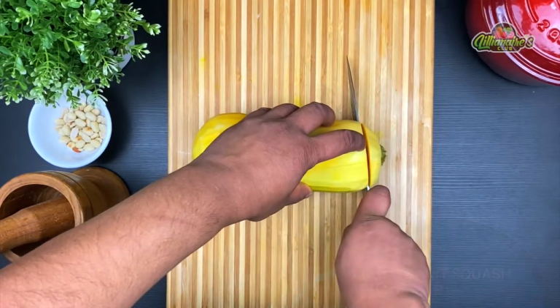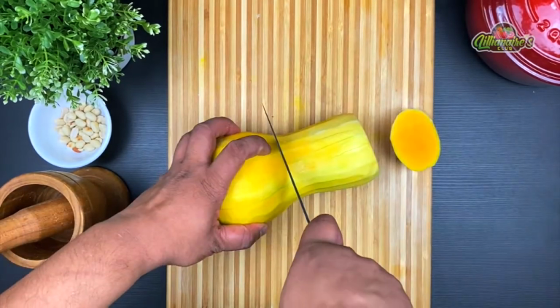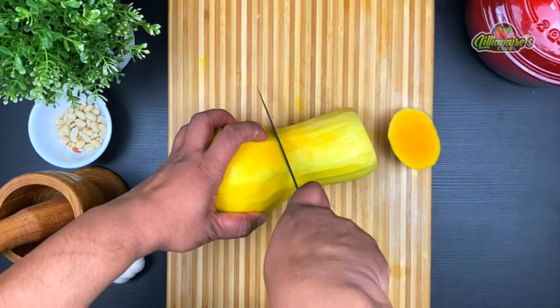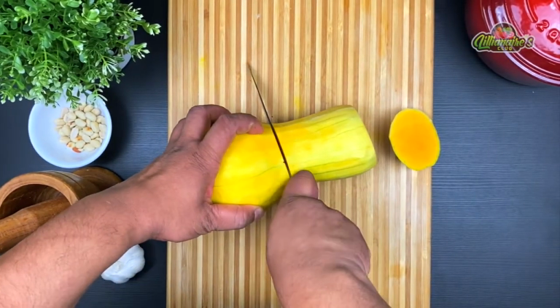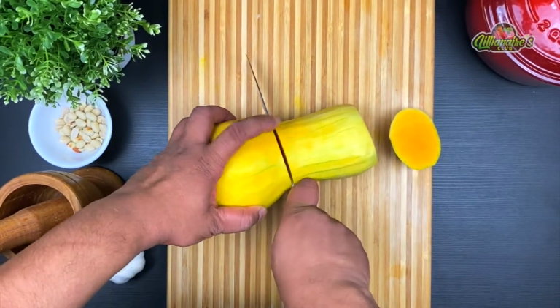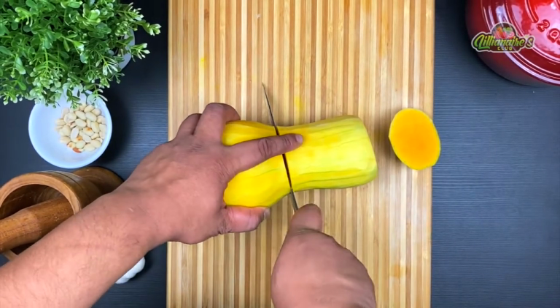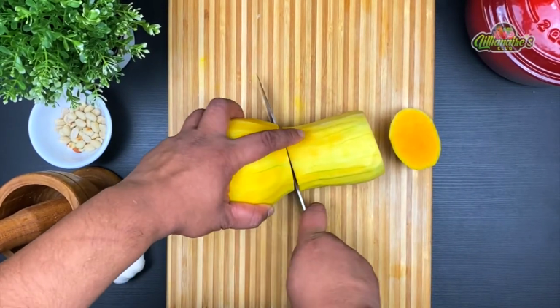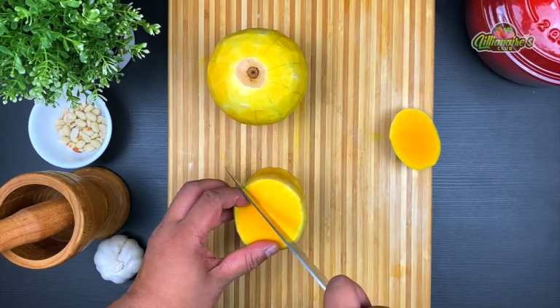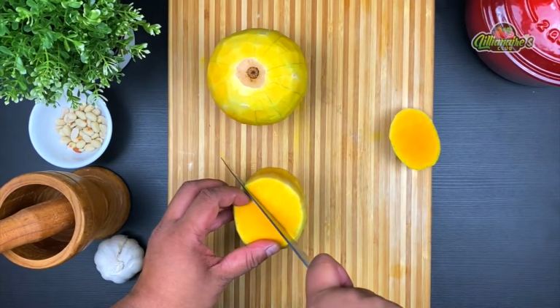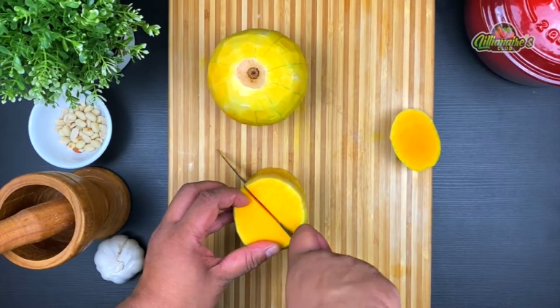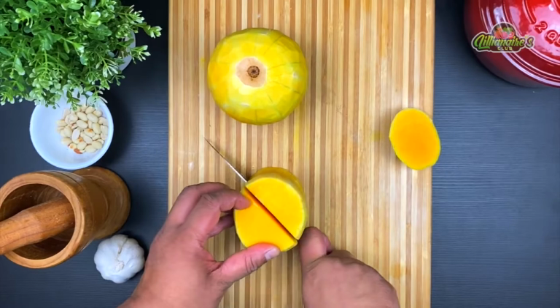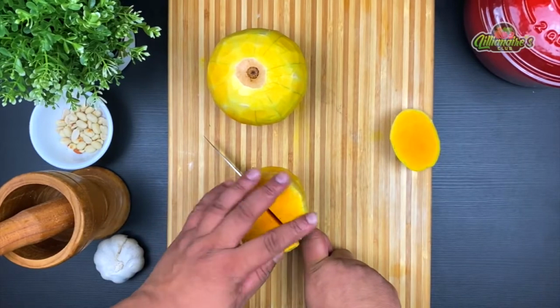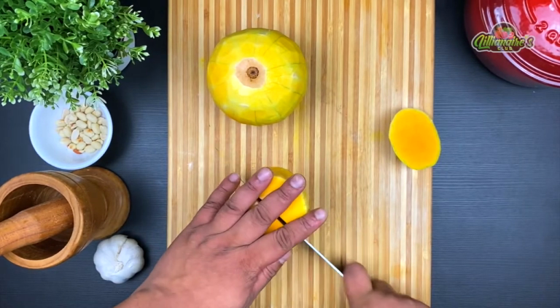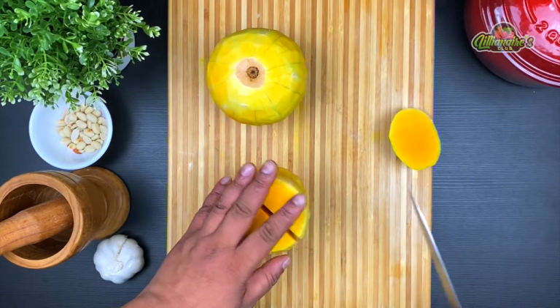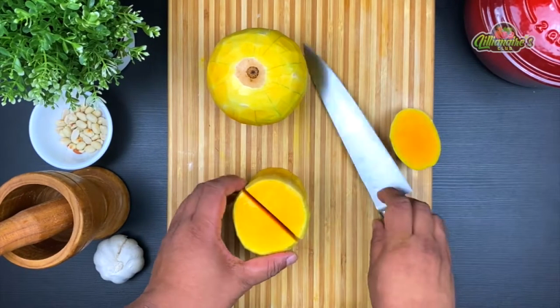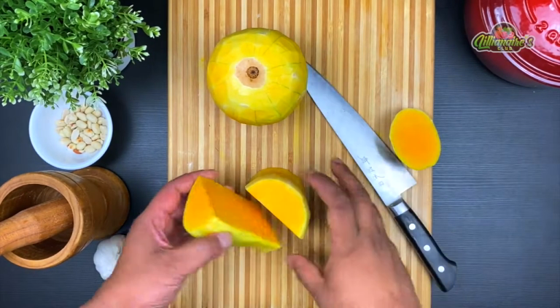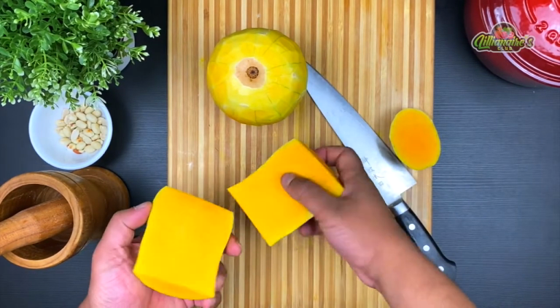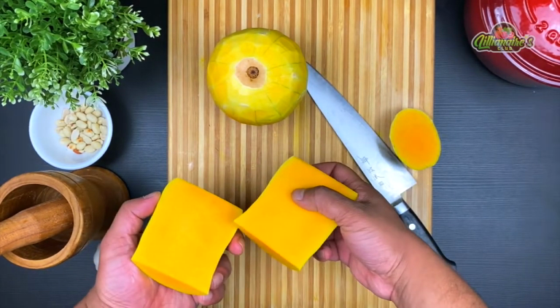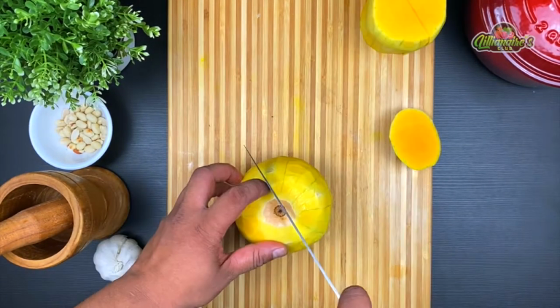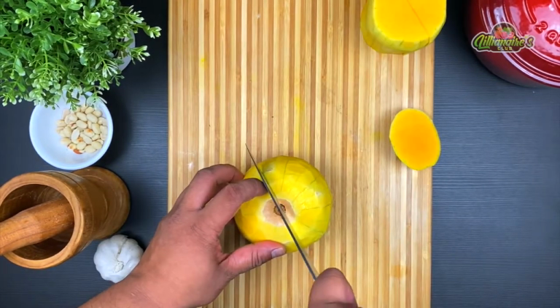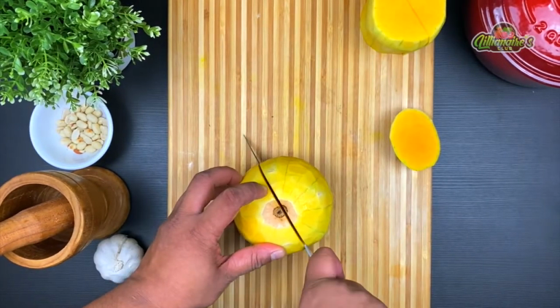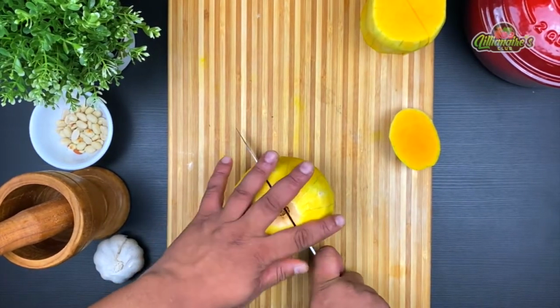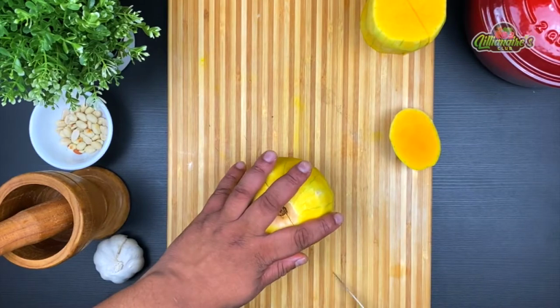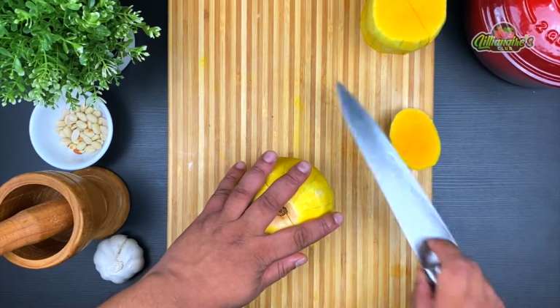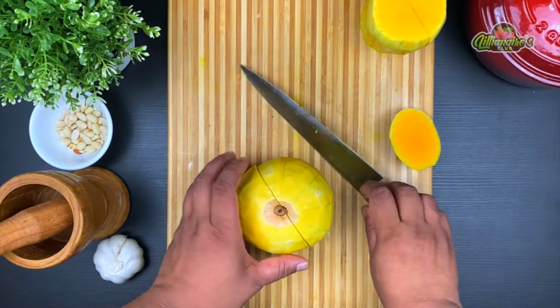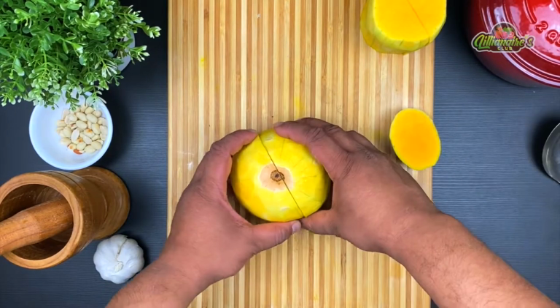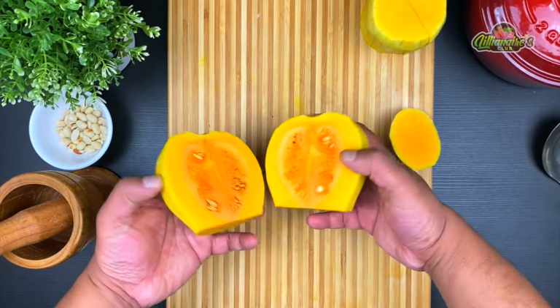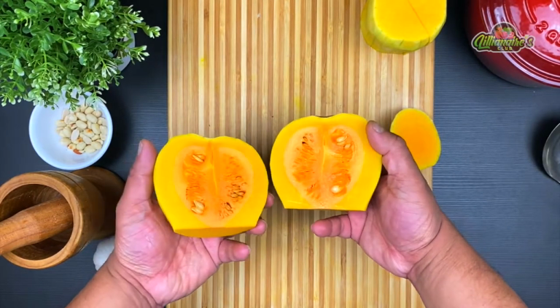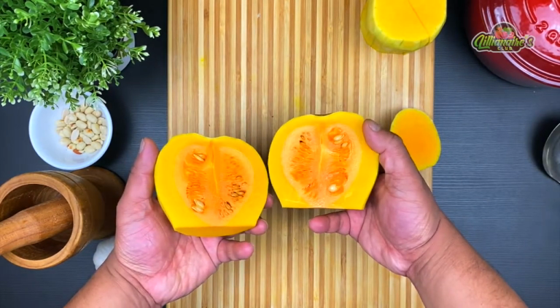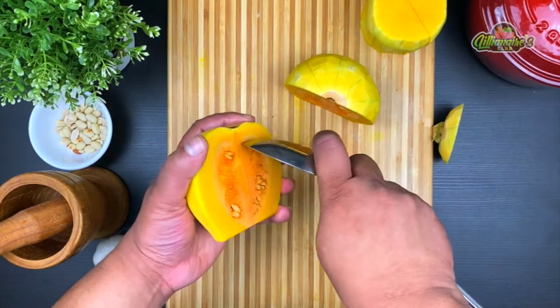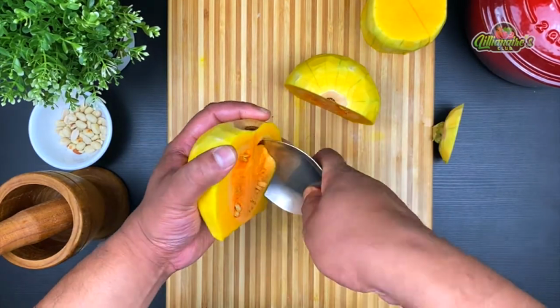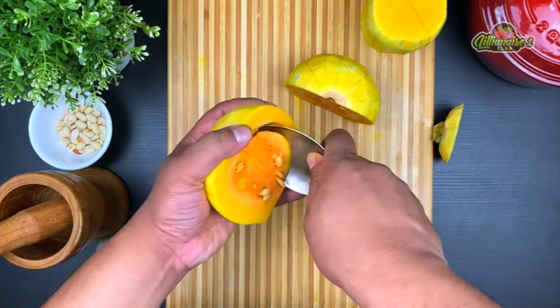People usually hesitate to use butternut squash because it looks a little tricky to prep, but it's really easy. The top part is really fleshy and the bottom part is hollow inside. All you need to do is cut it in half, open it up and scoop out the seeds.